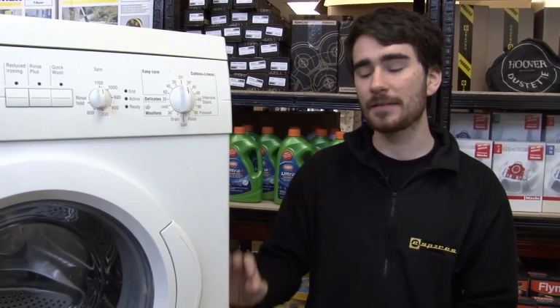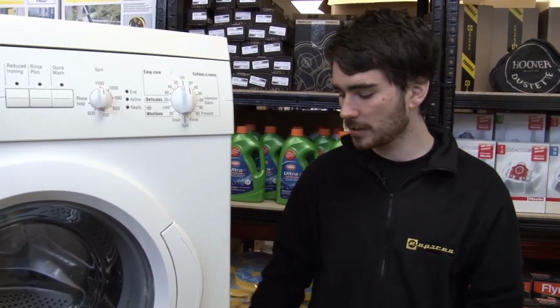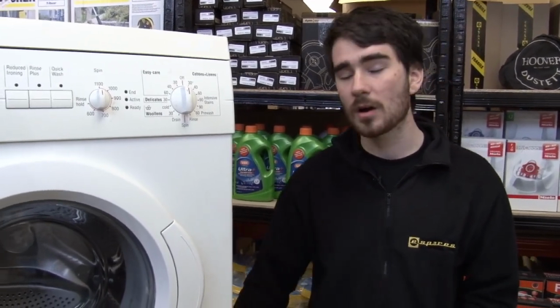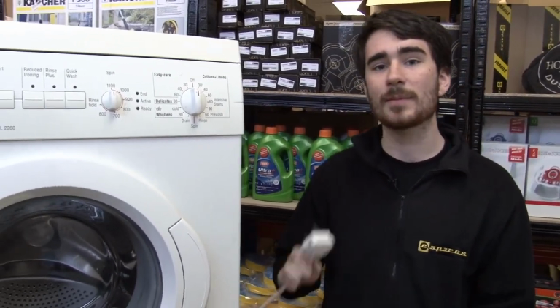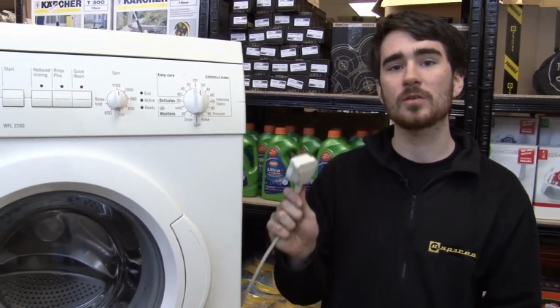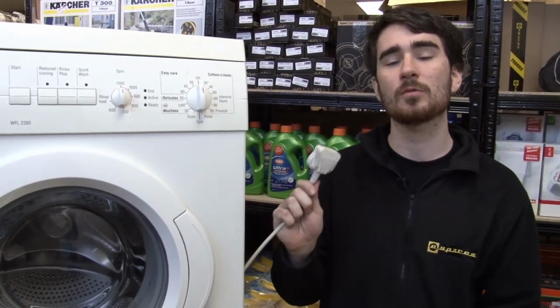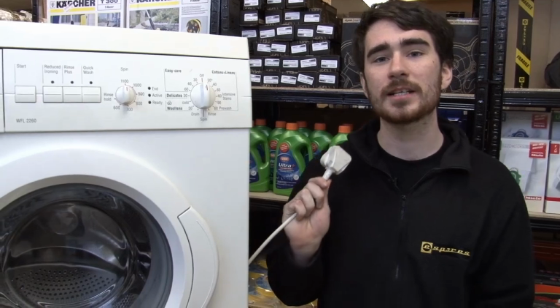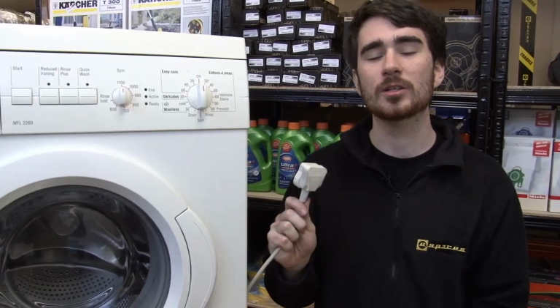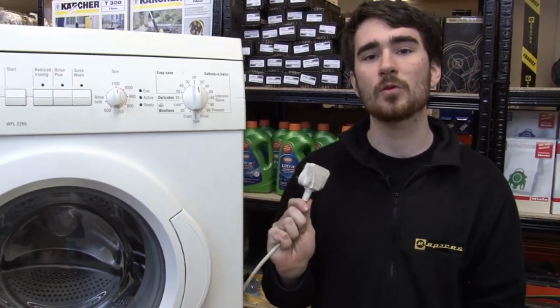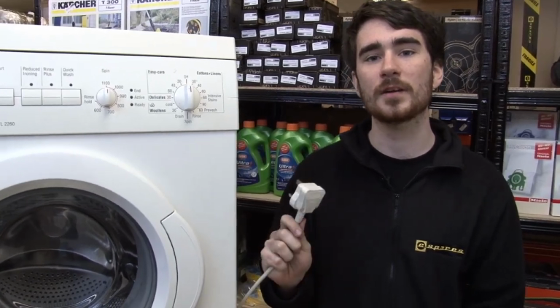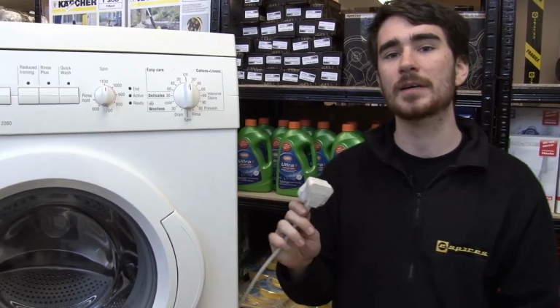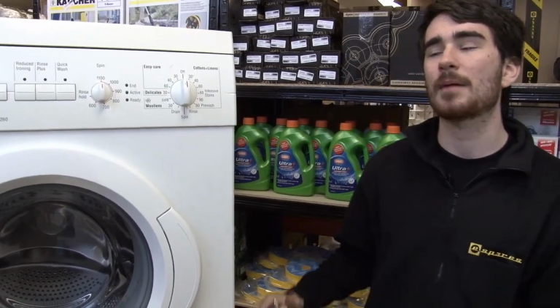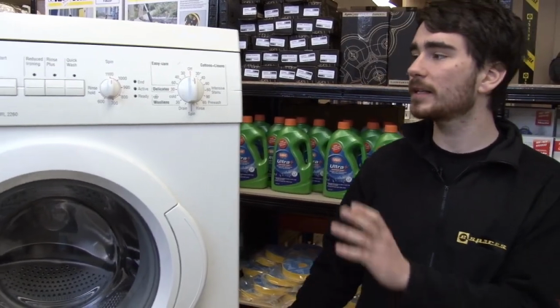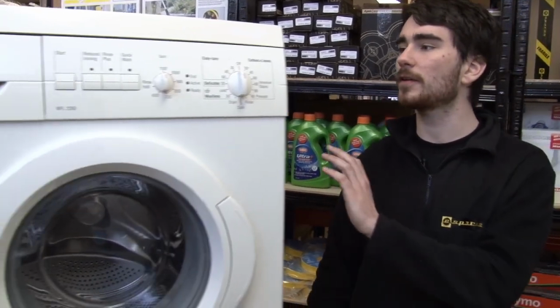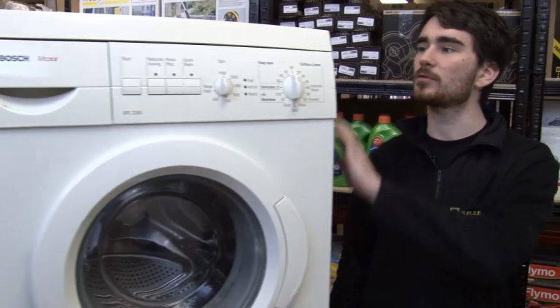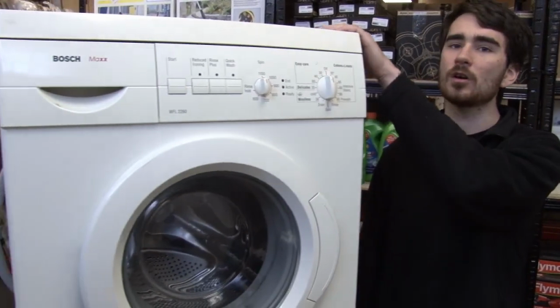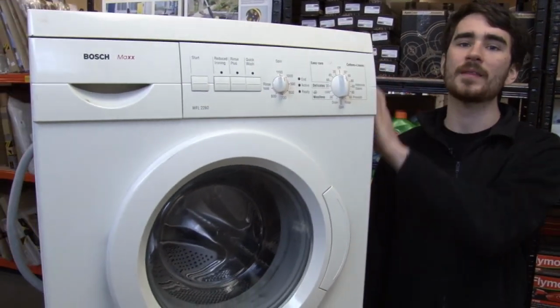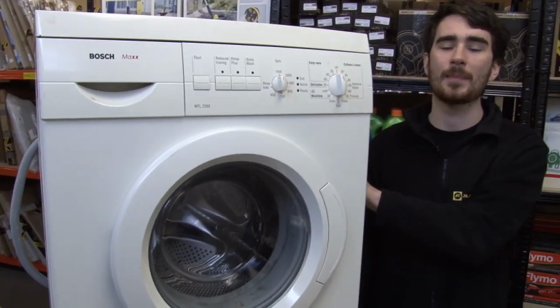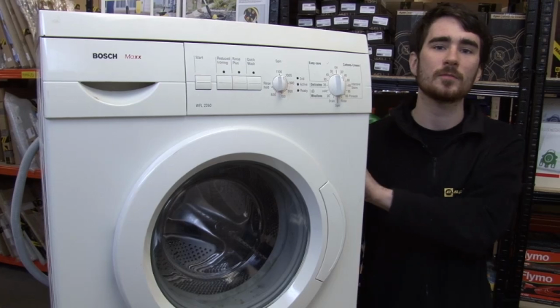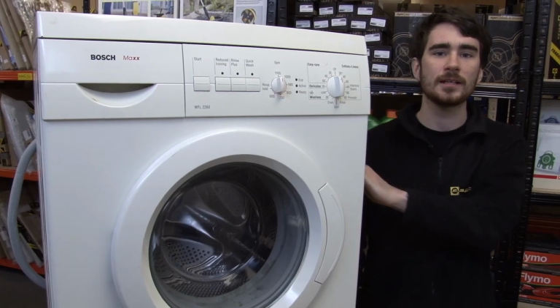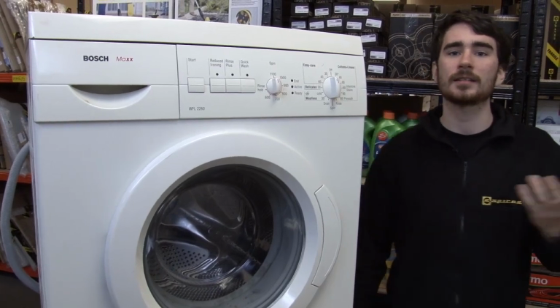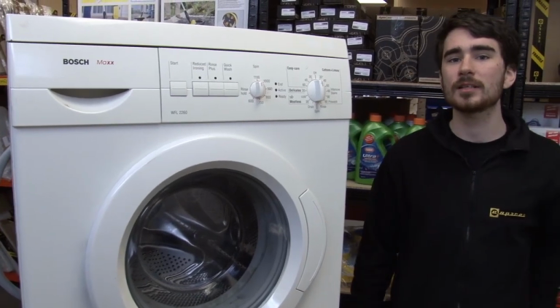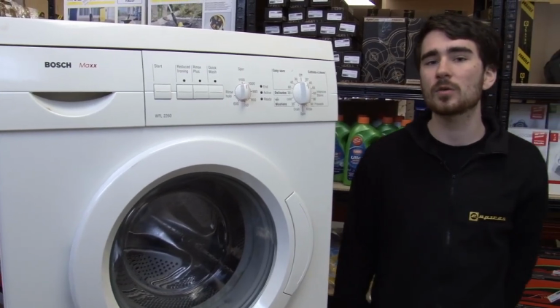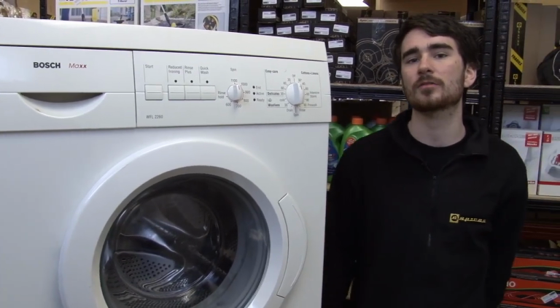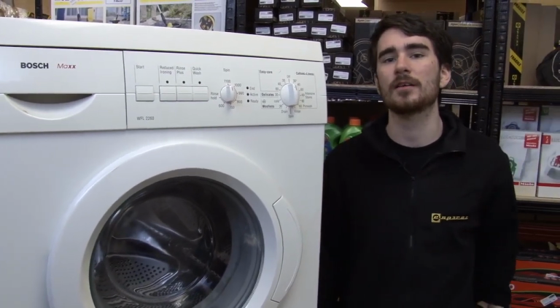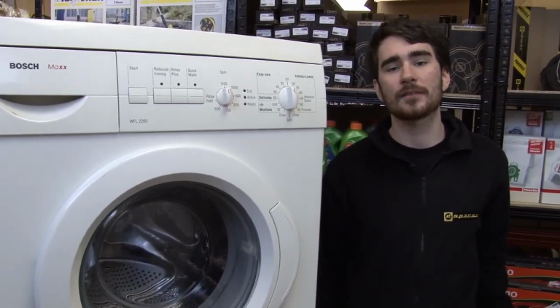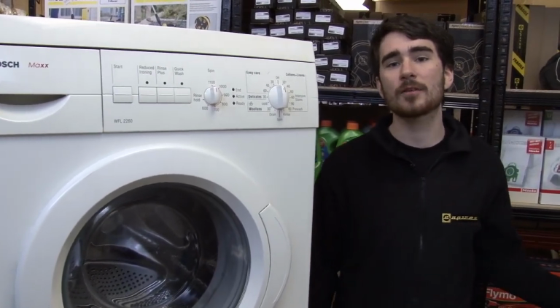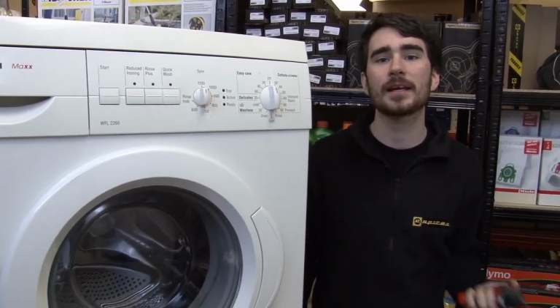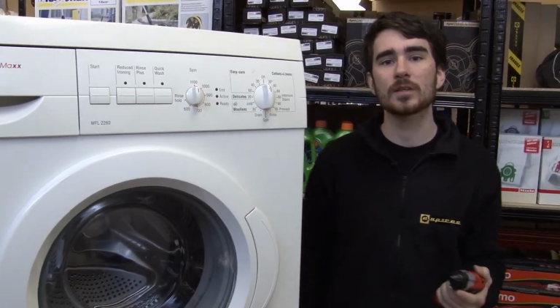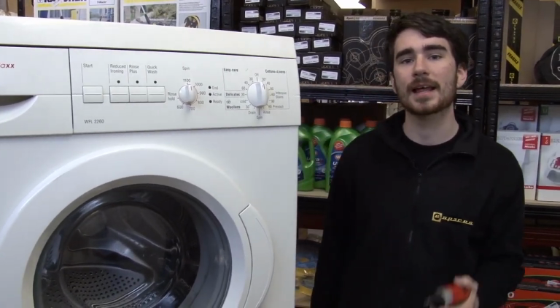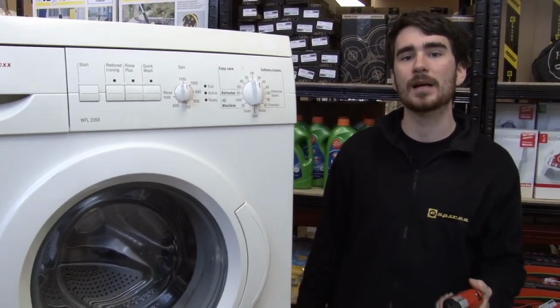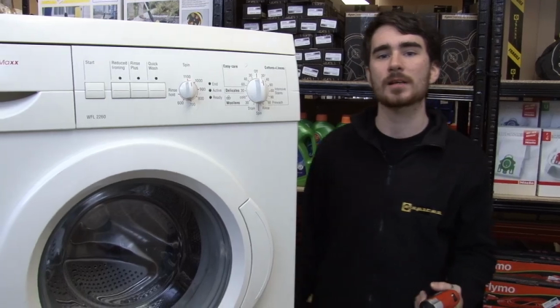Now safety first — always make sure that your washing machine is switched off at the wall before you get going. What I'm going to need to do first is remove the top and the side panels from the machine. To do this I'll need a Torx head screwdriver. If you don't have one you can get a Torx set at the eSpares website.